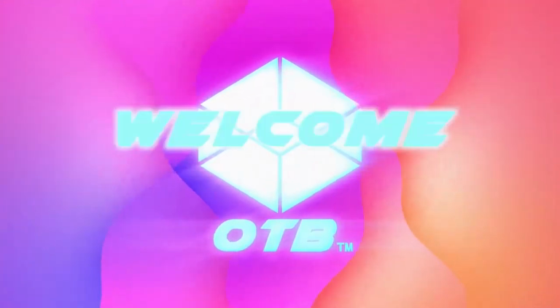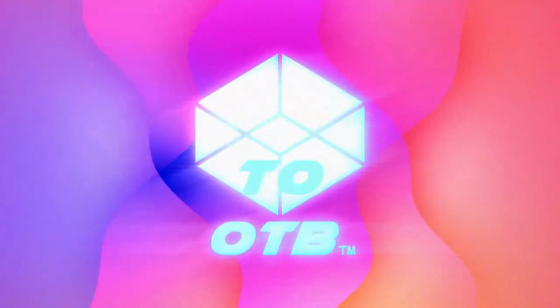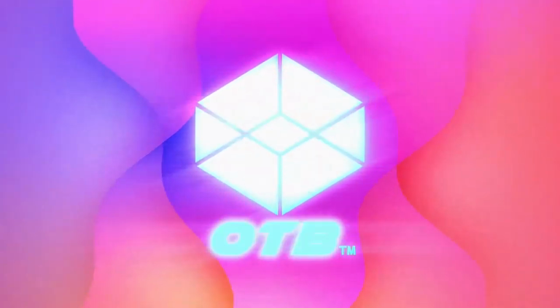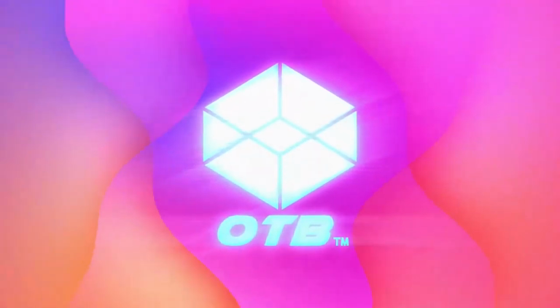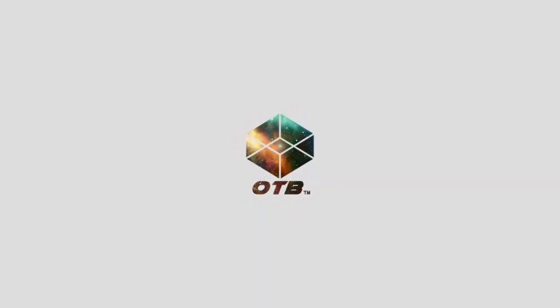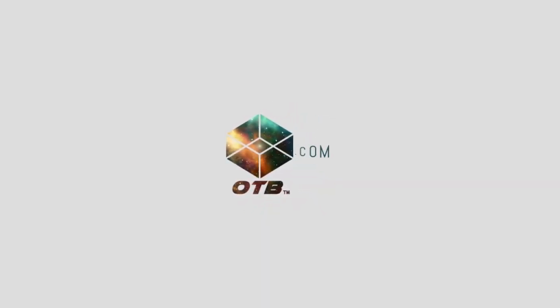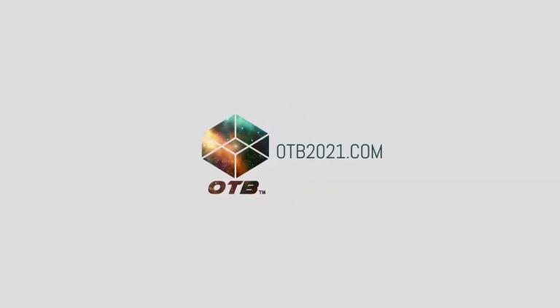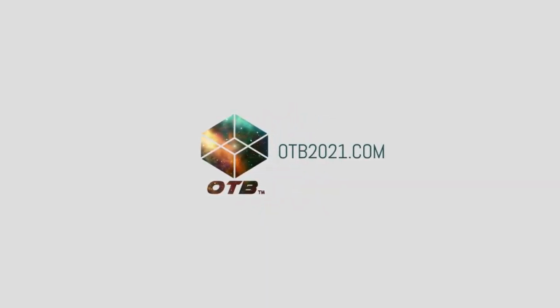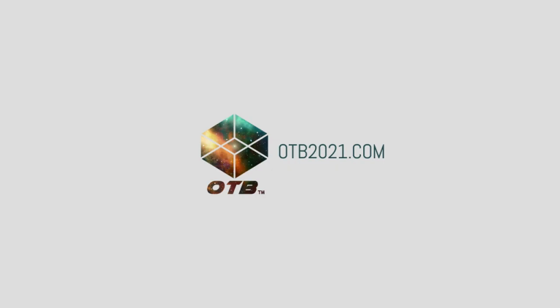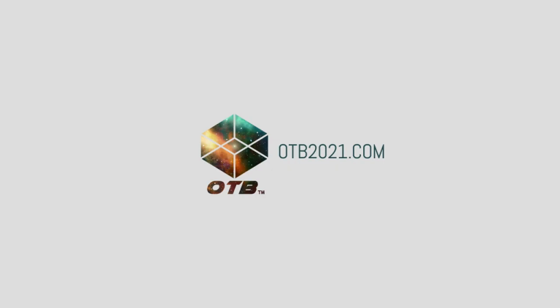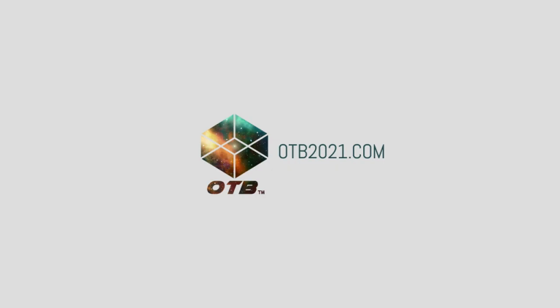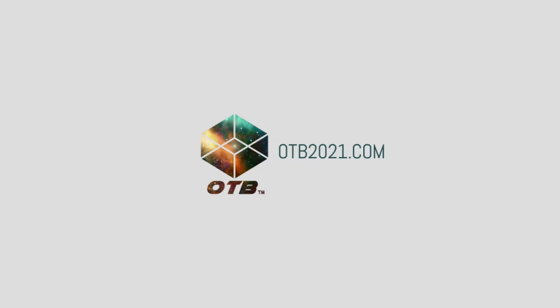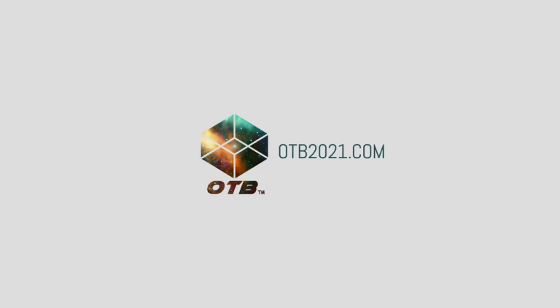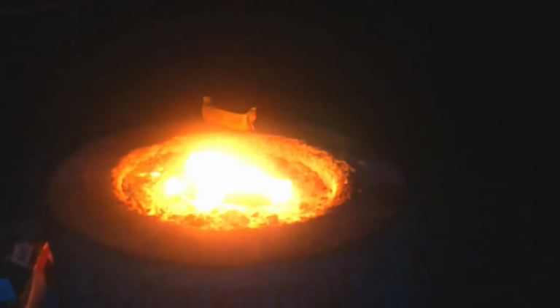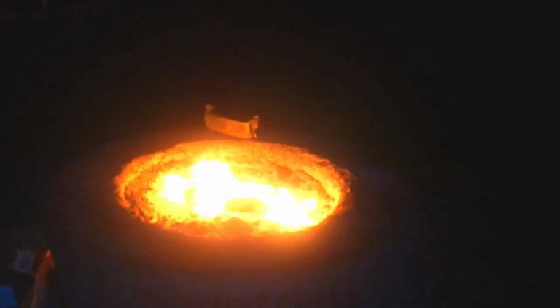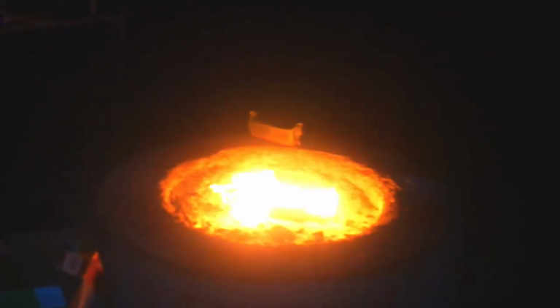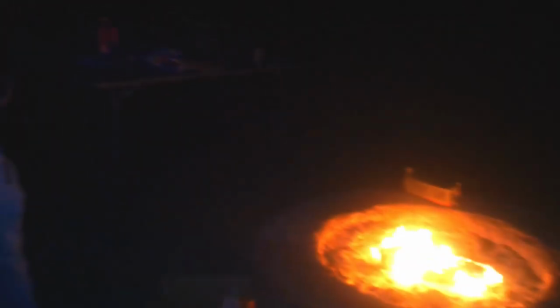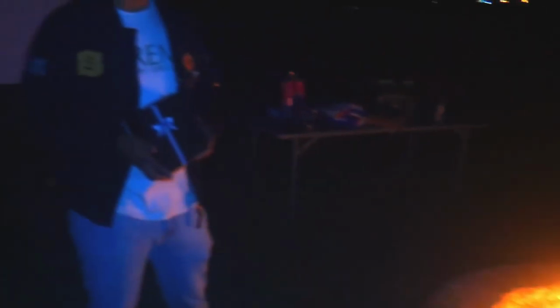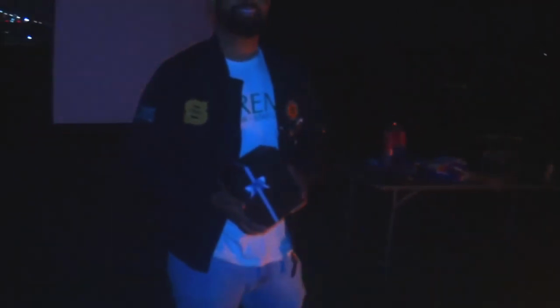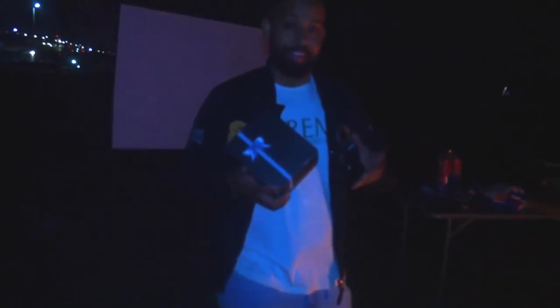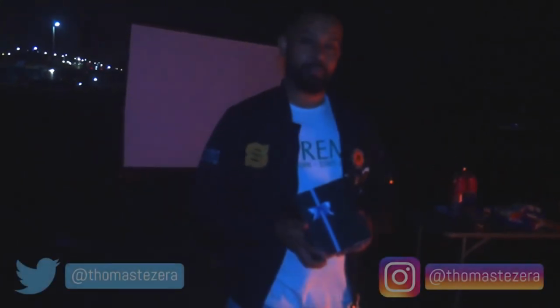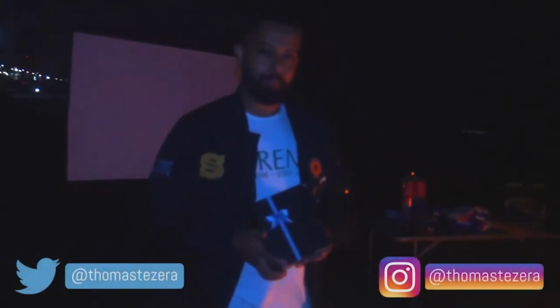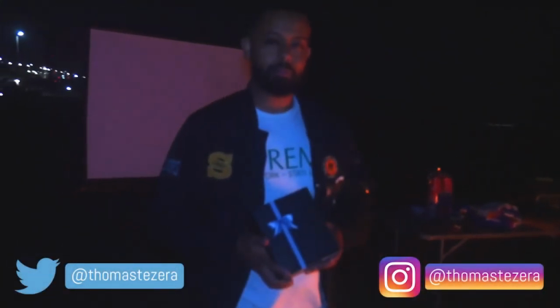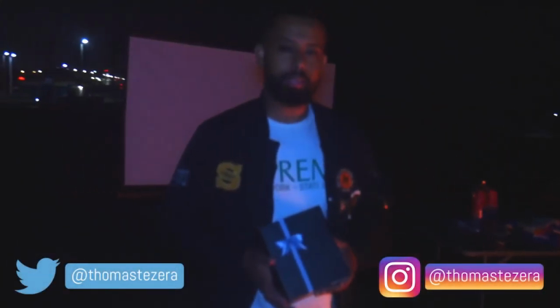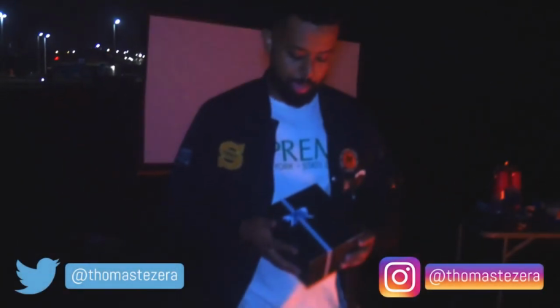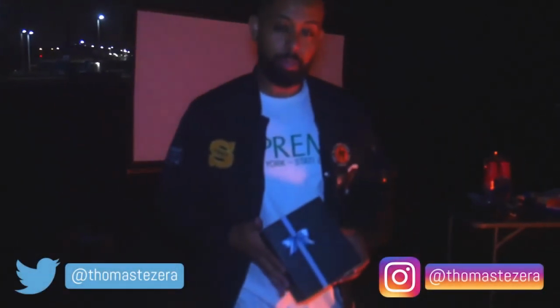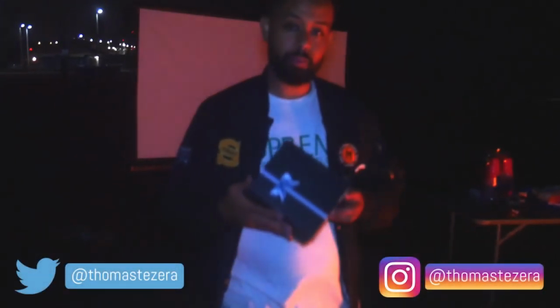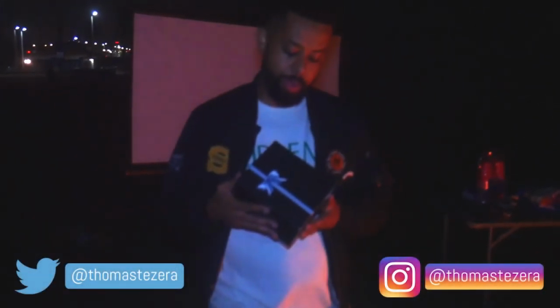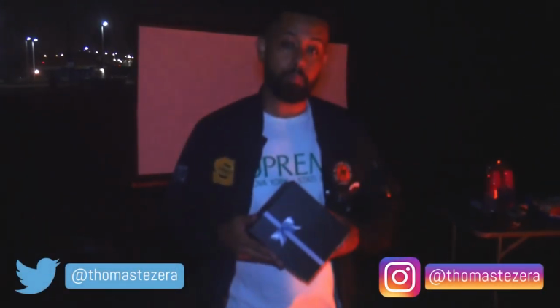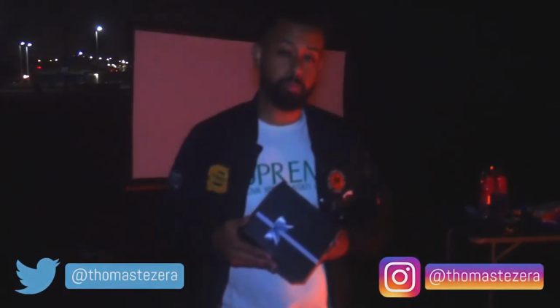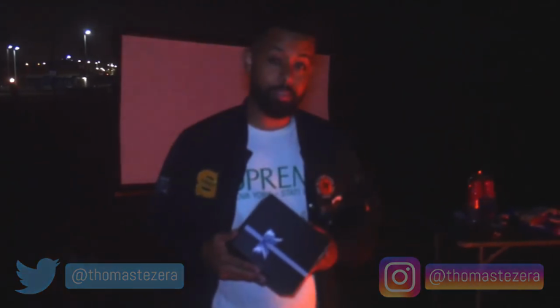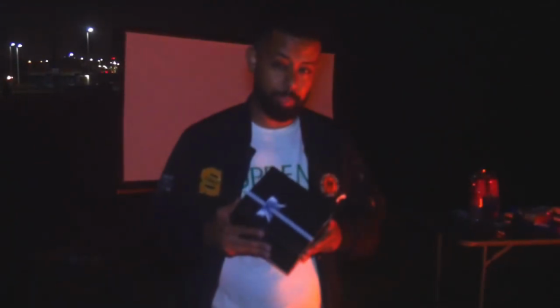Welcome to OTB. Hey everyone, it's Thomas from OTB. Today I'll be going over the Binec portable projector and speaker.